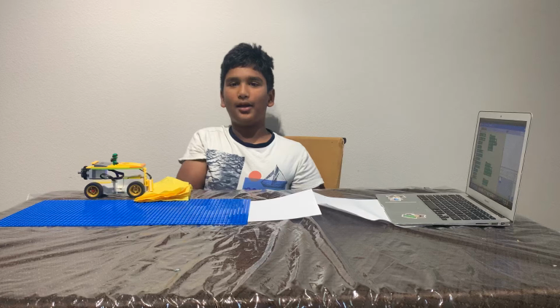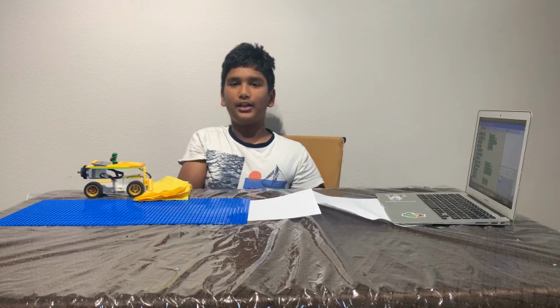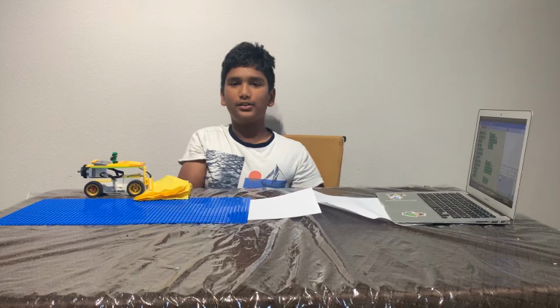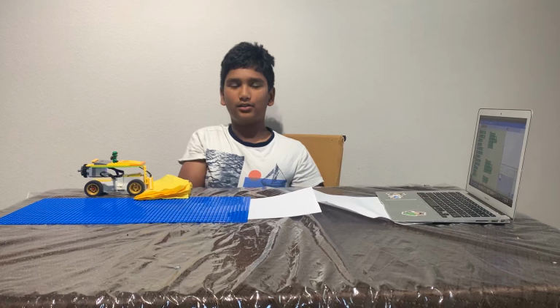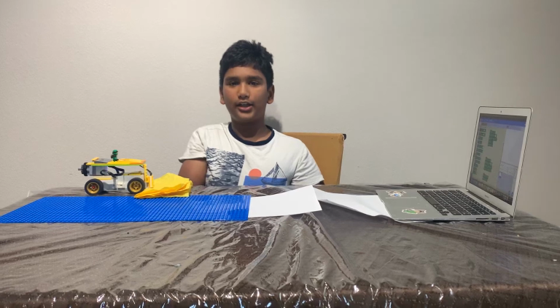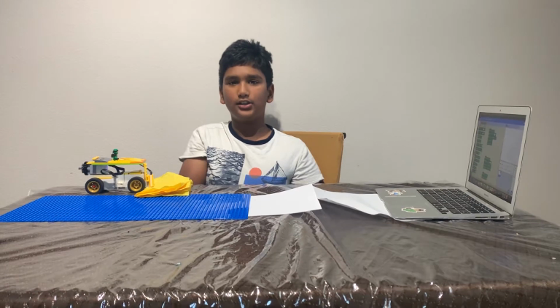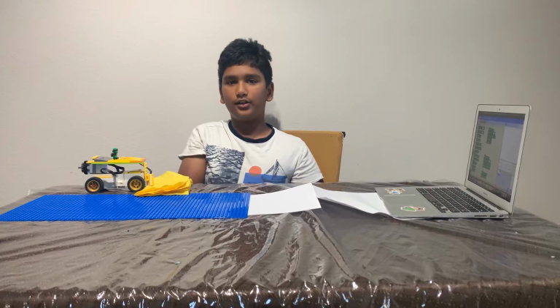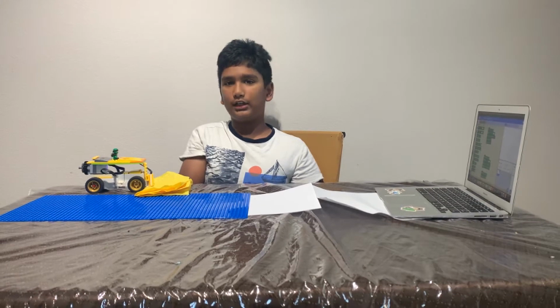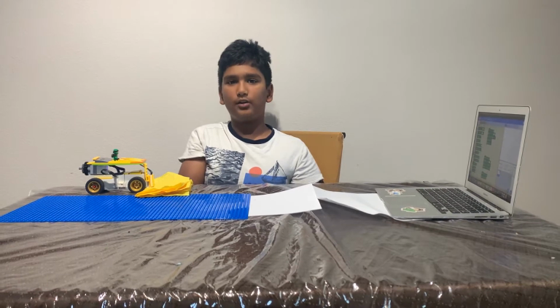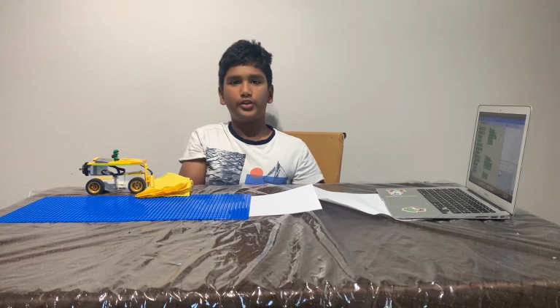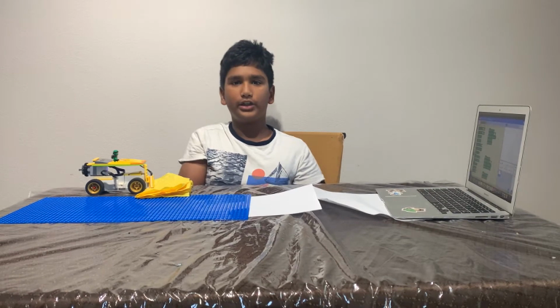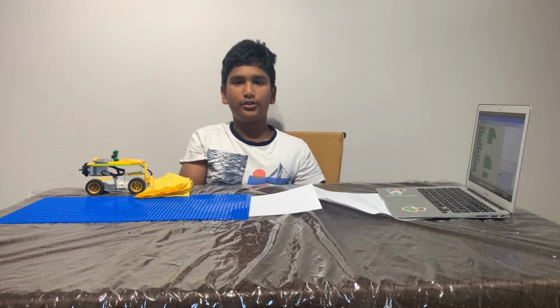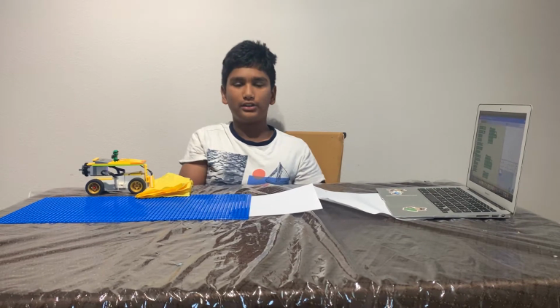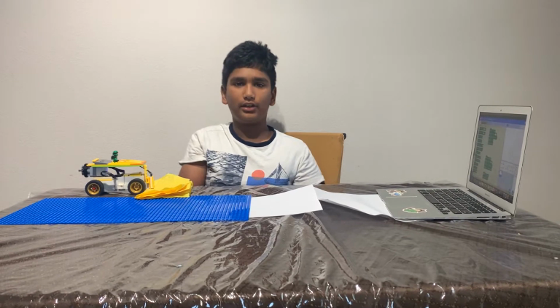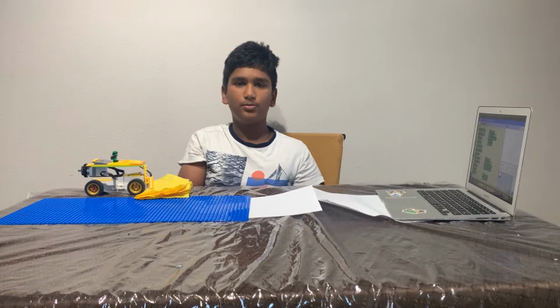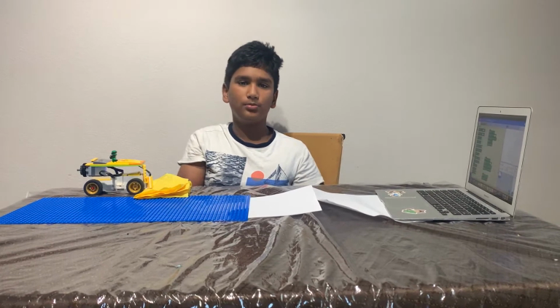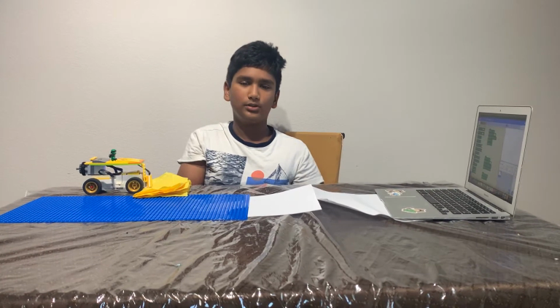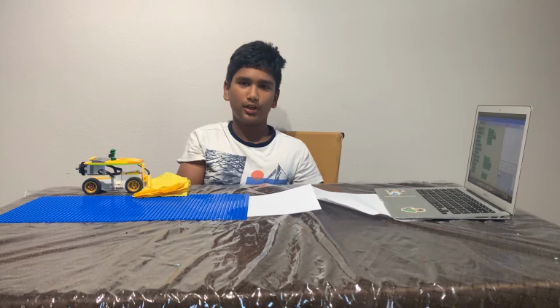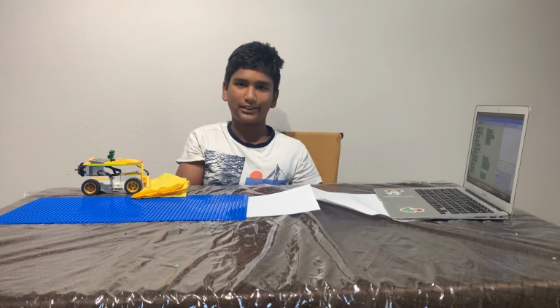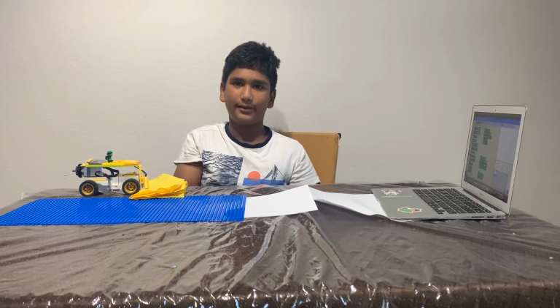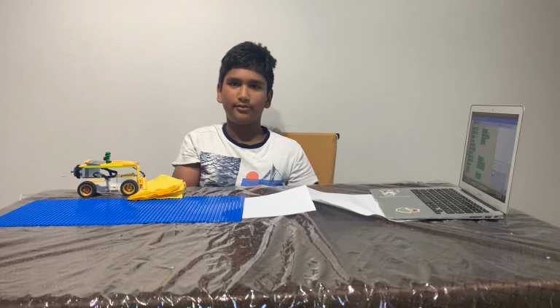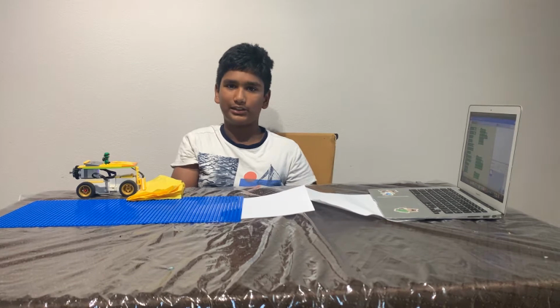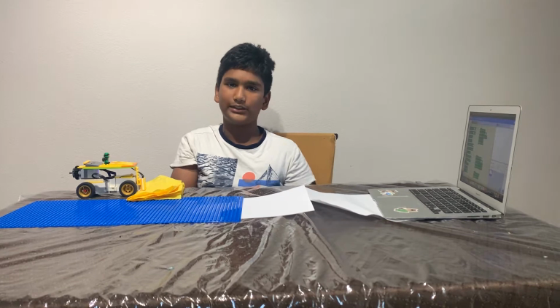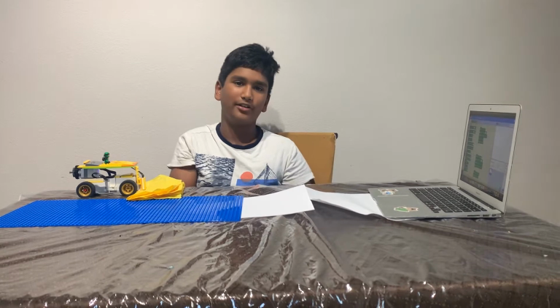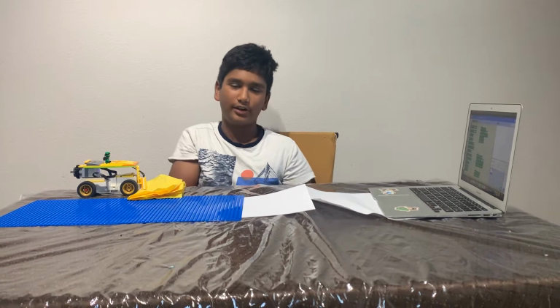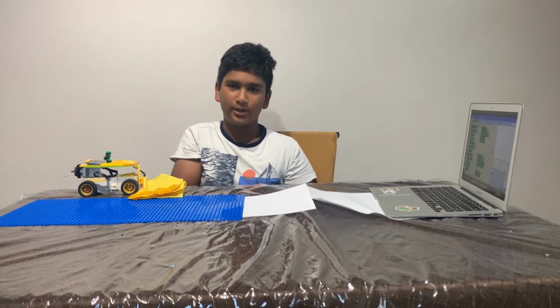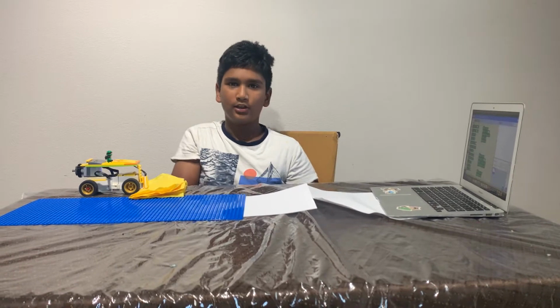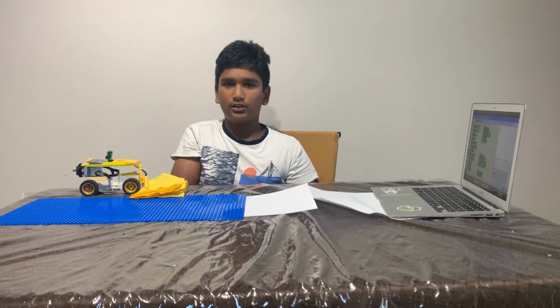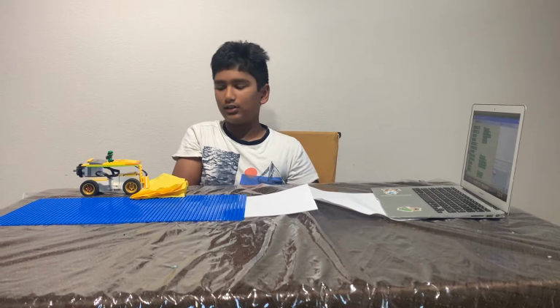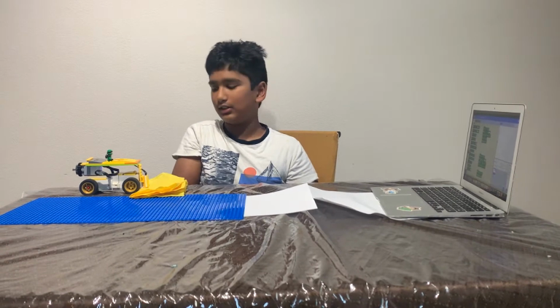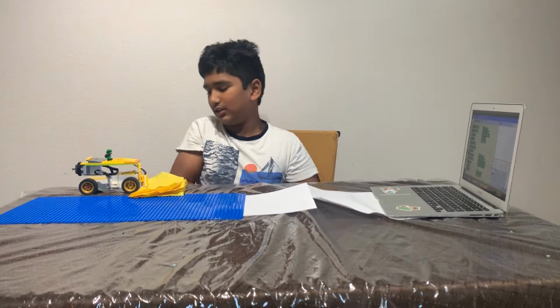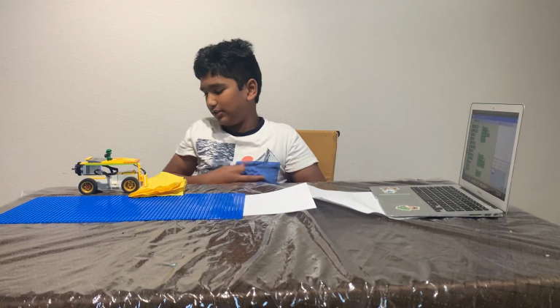Hi, my name is Krahir. Today I'll be showing you this Lego Boost project I made with Scratch Programming. So let's get into it.